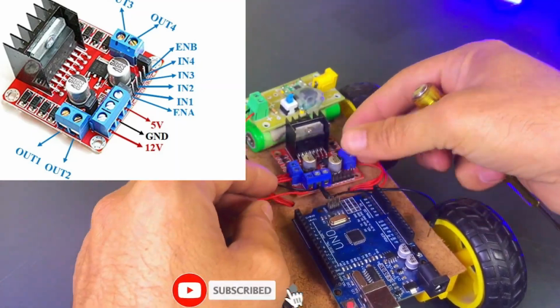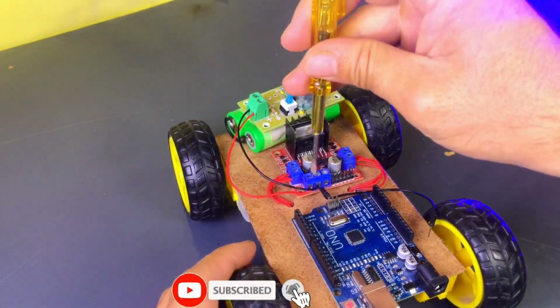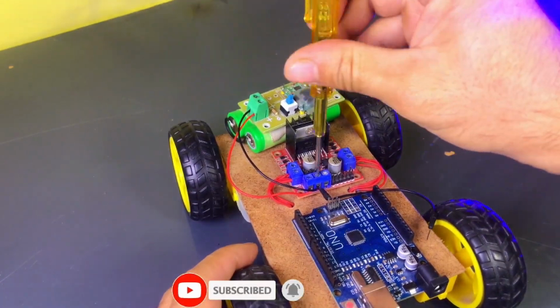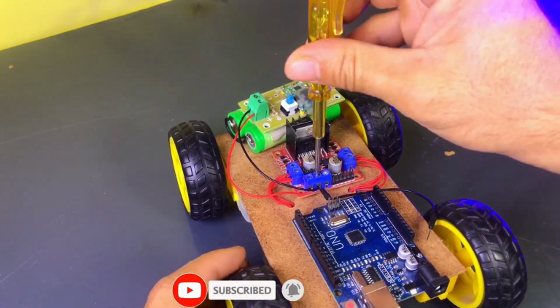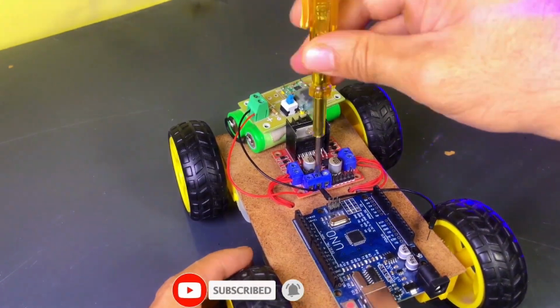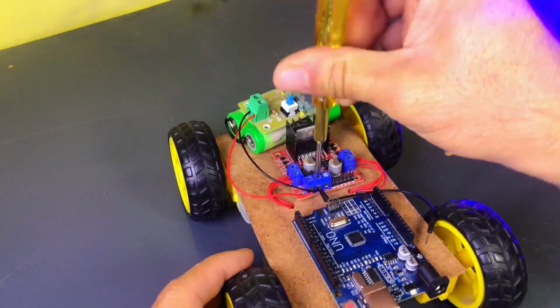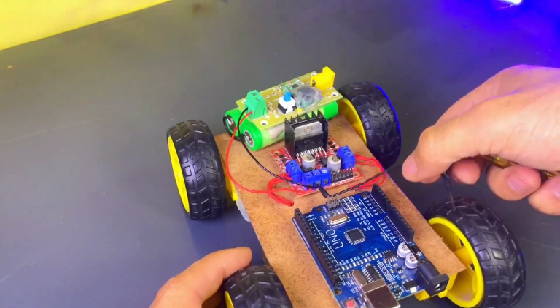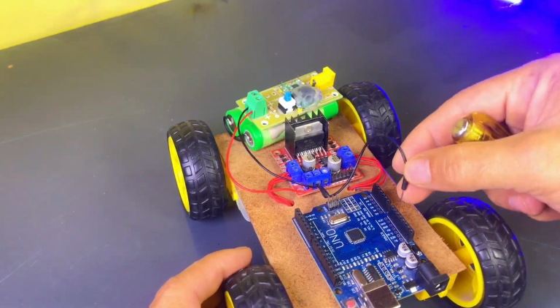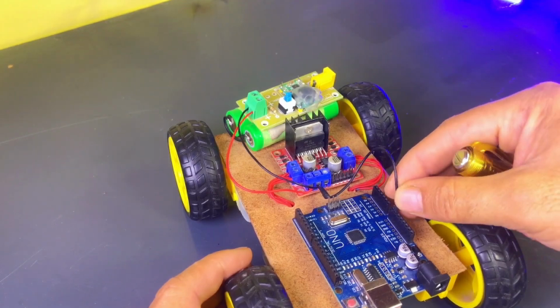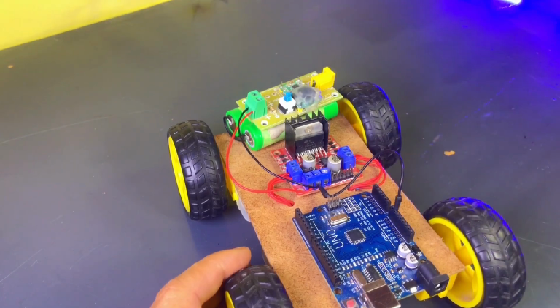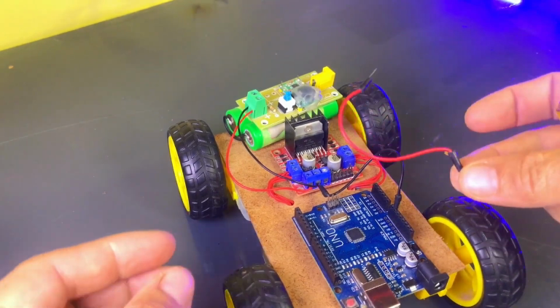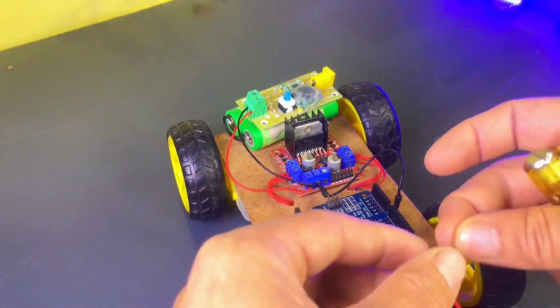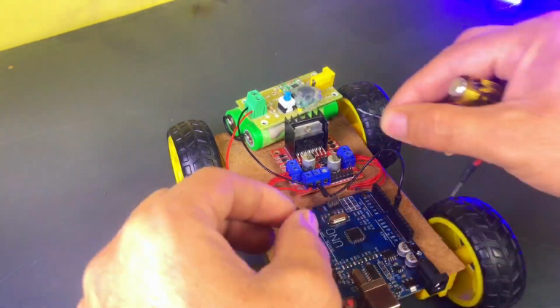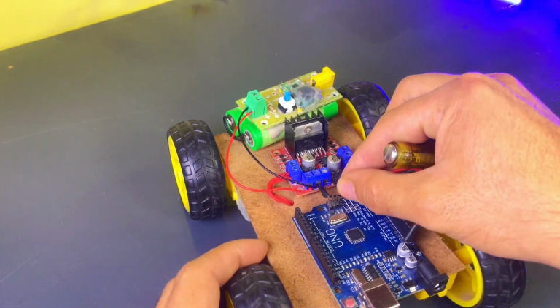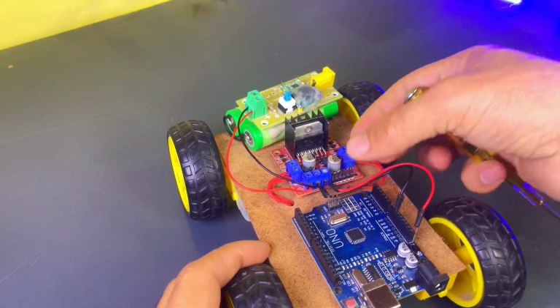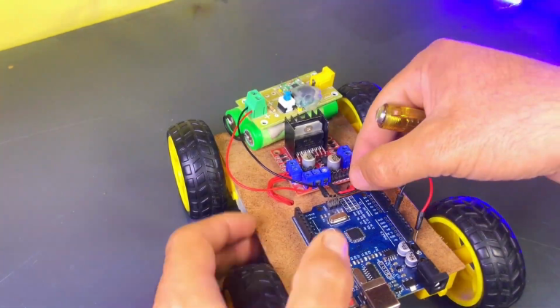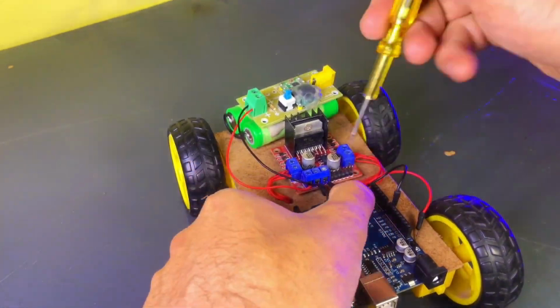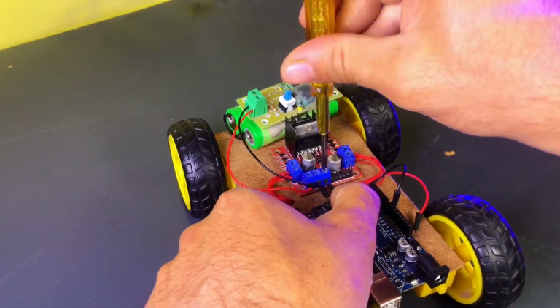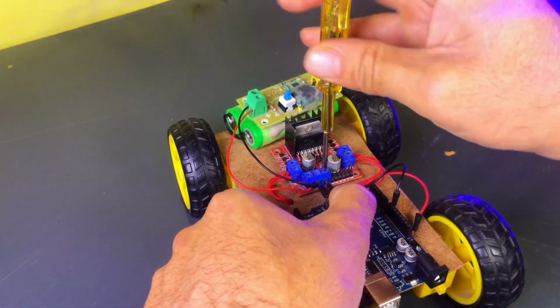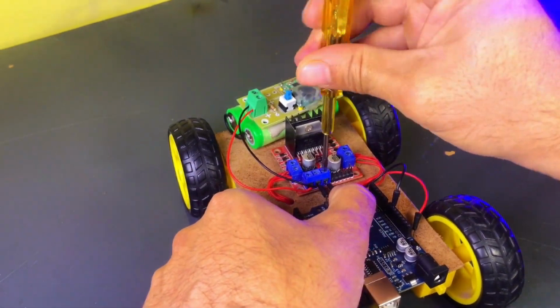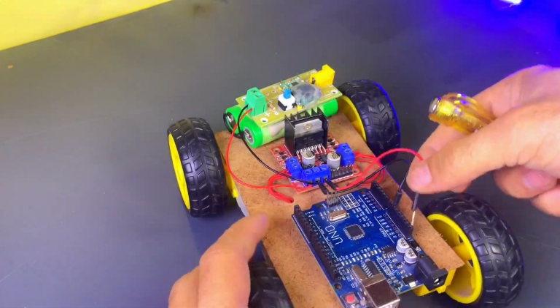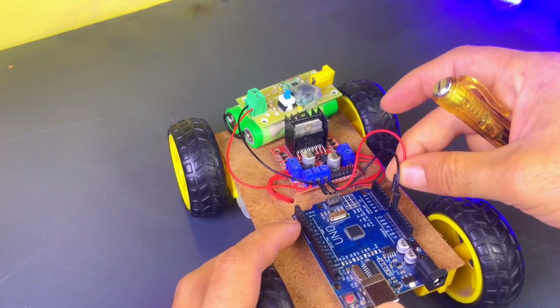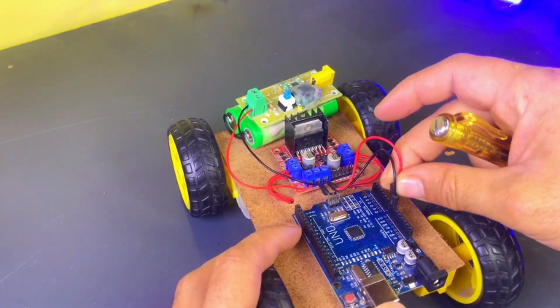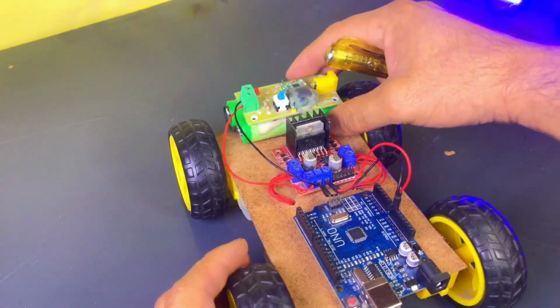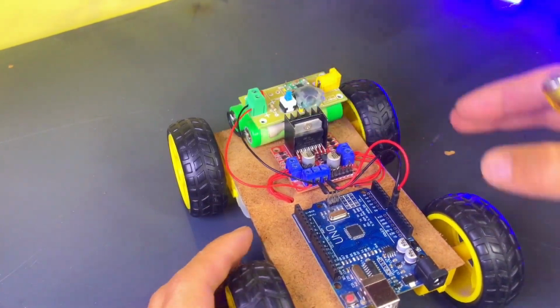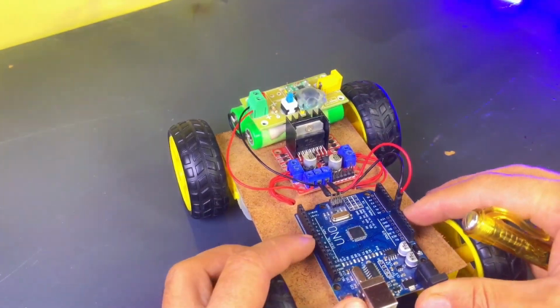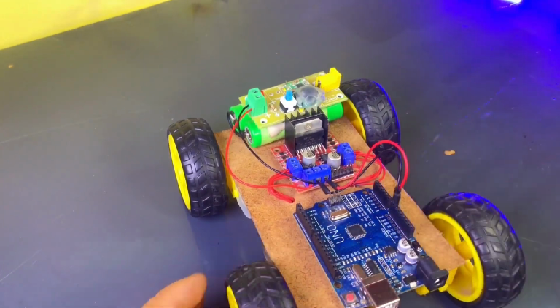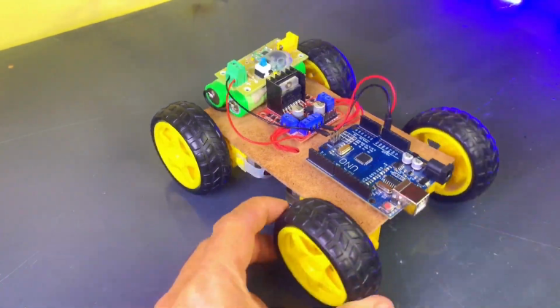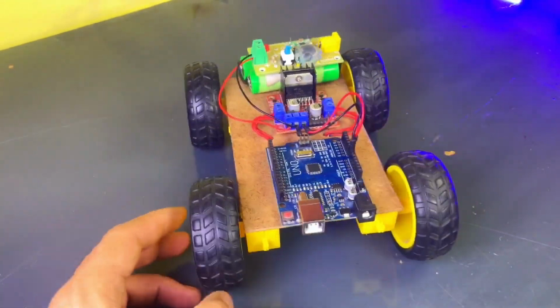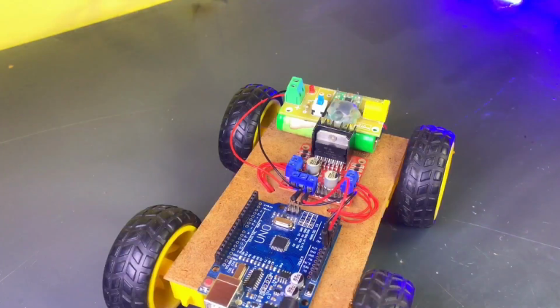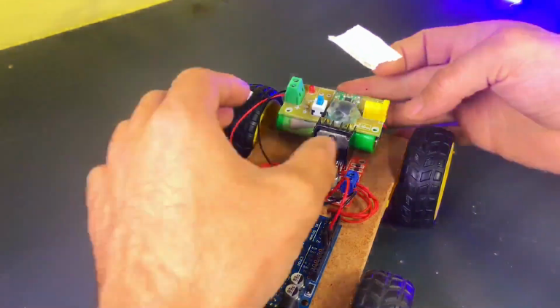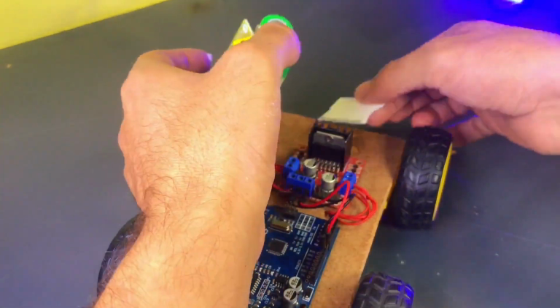From here, we will take a wire and connect it to the Arduino's GND. The end pin of the motor driver will give us a 5V output, which we will connect to the Arduino's VIN pin so that the Arduino gets a 5V supply.